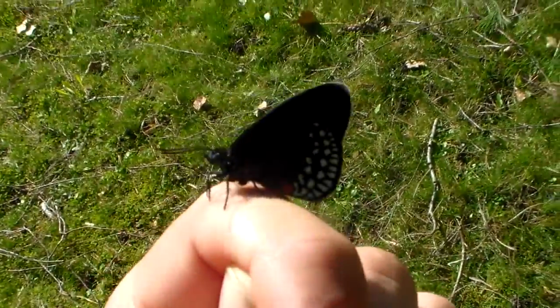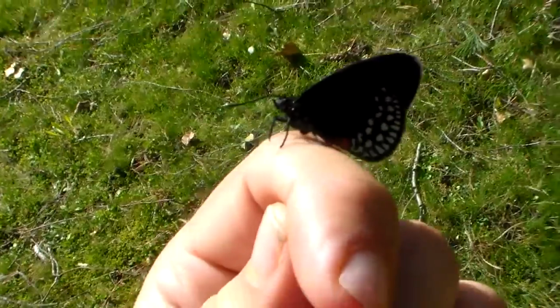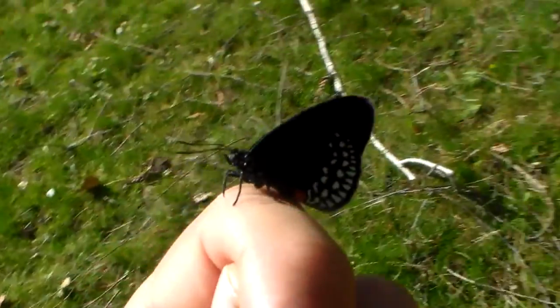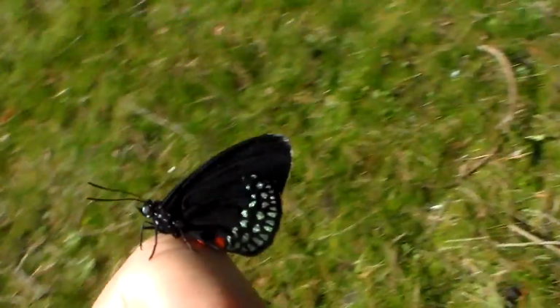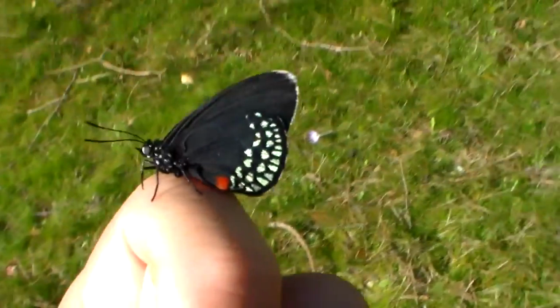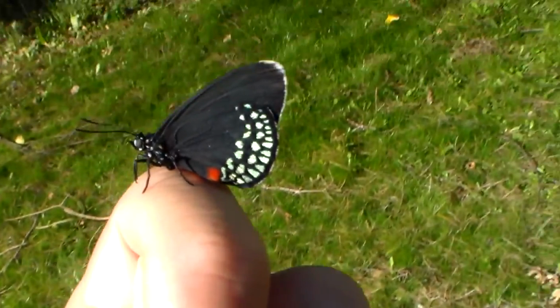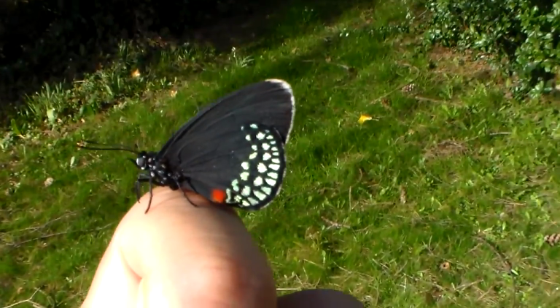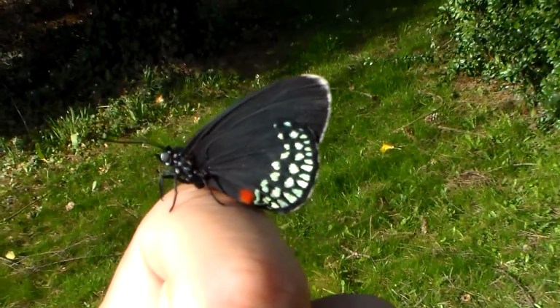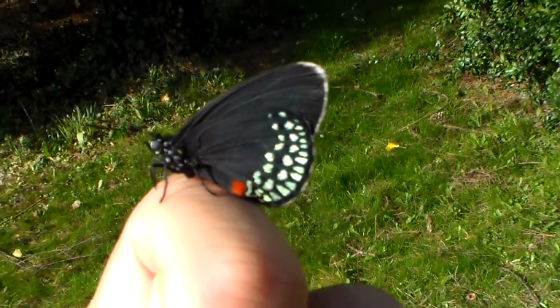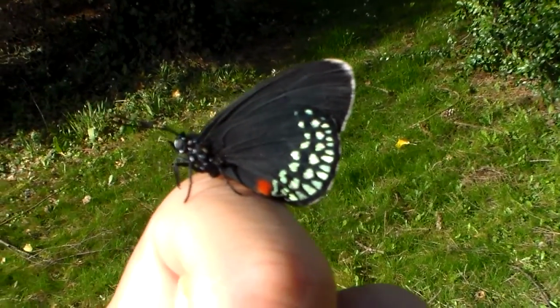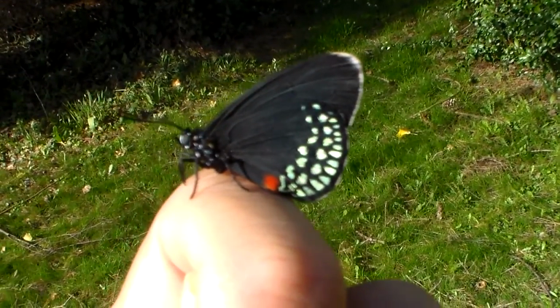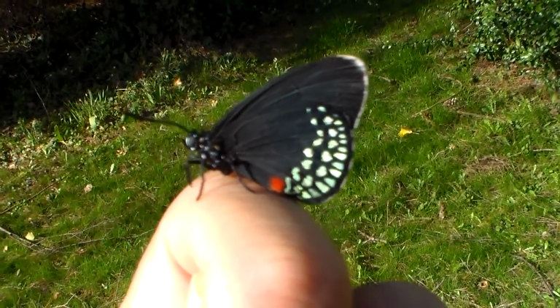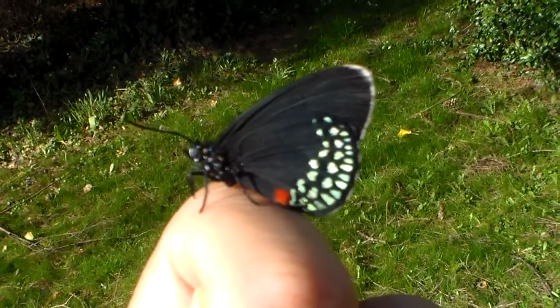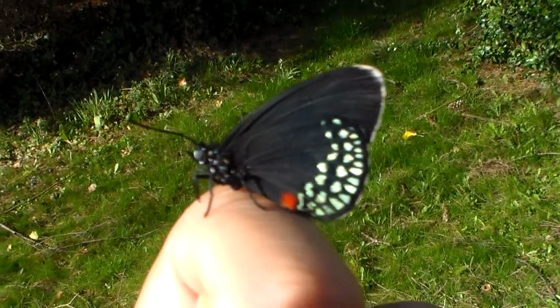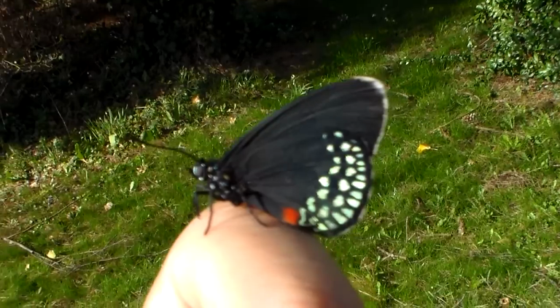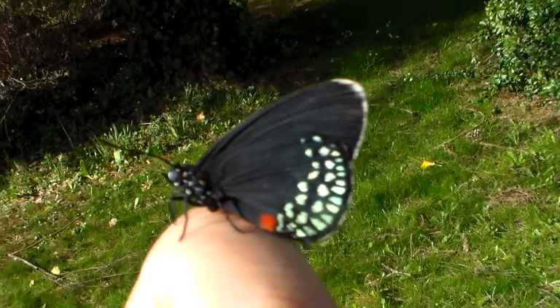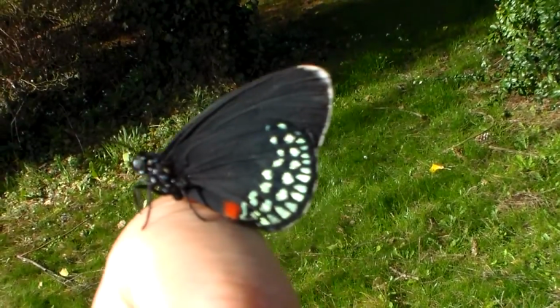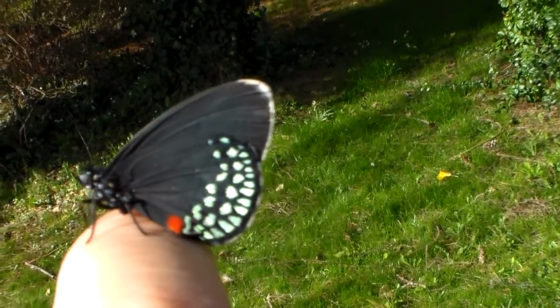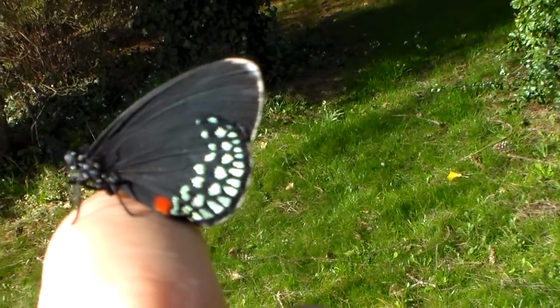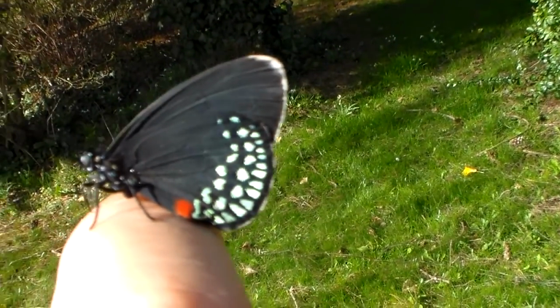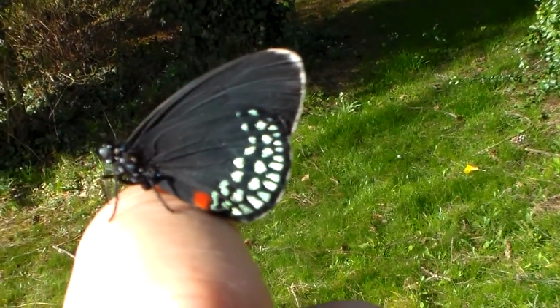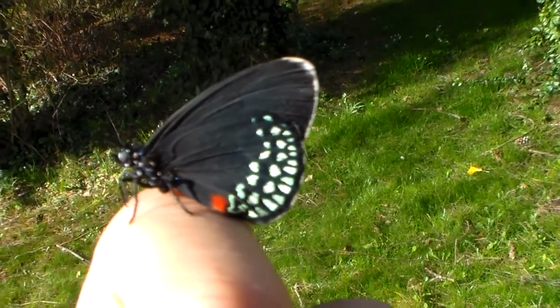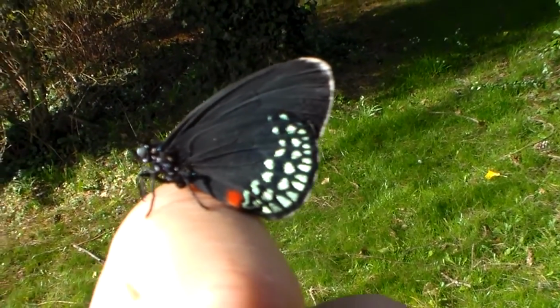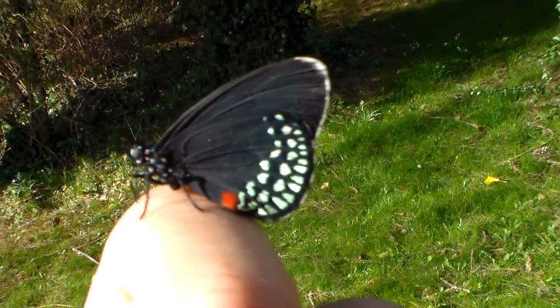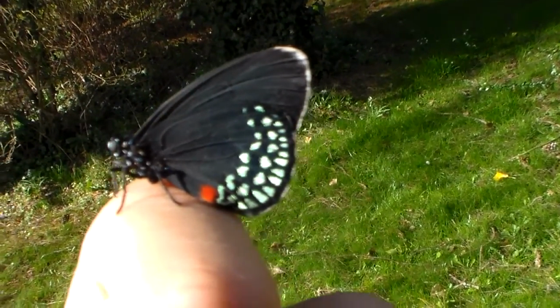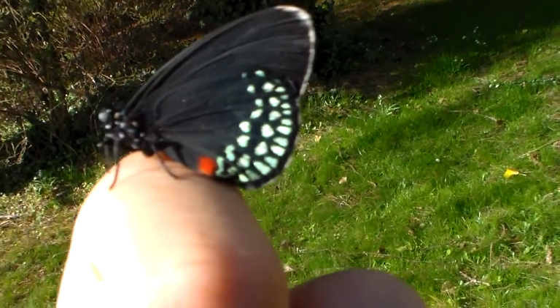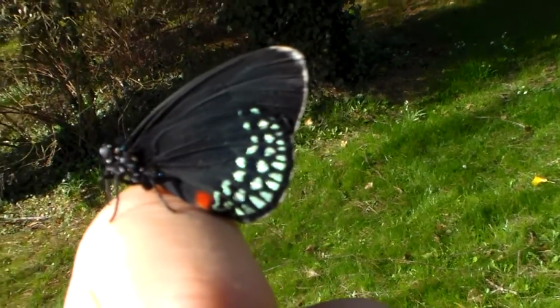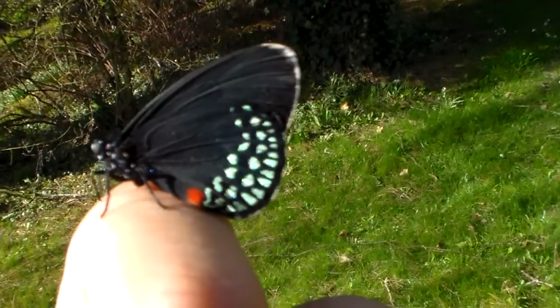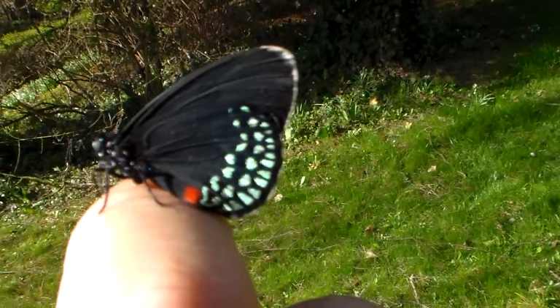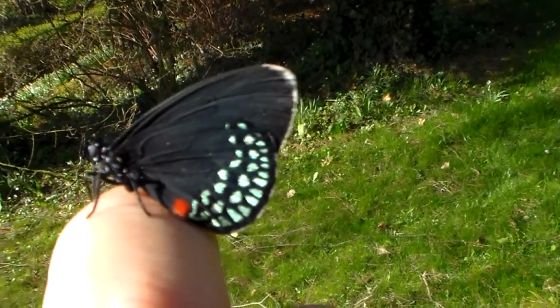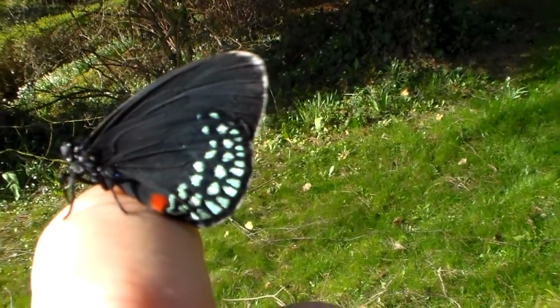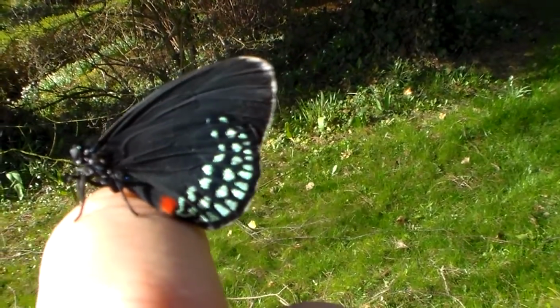Hi everybody. Today I have something very beautiful to show. It's a small butterfly from South America, from the family of Lycaenidae, also known as small blue butterflies.